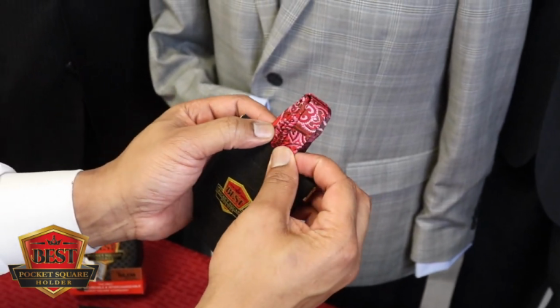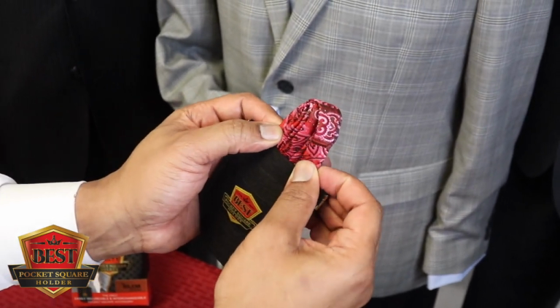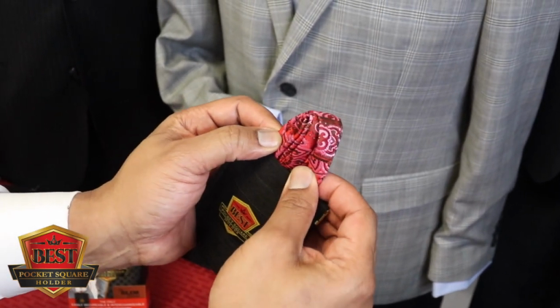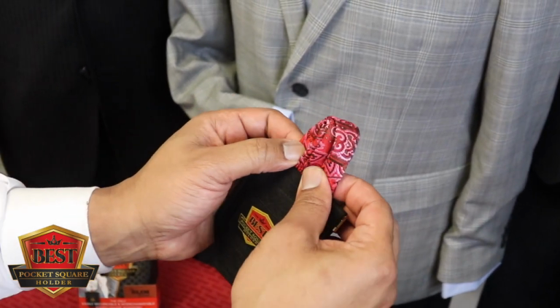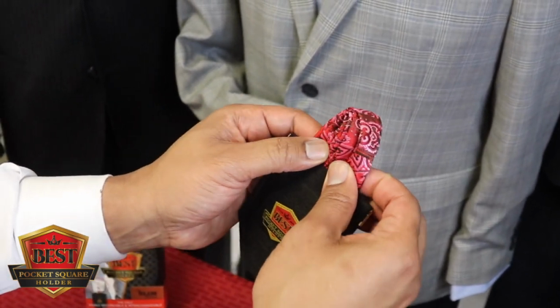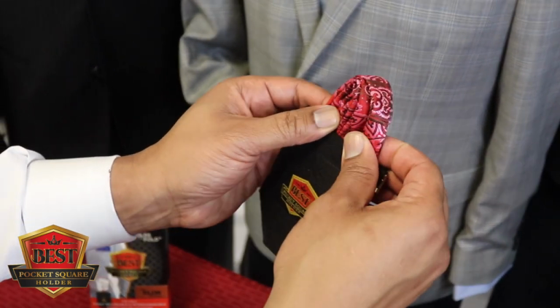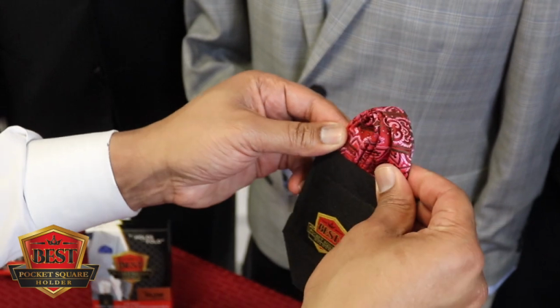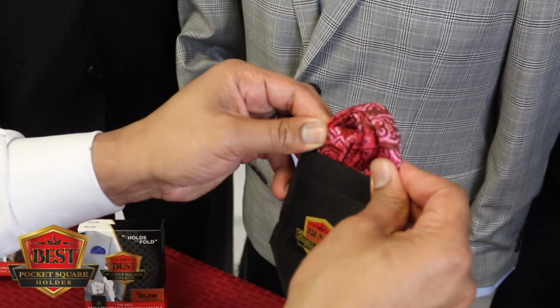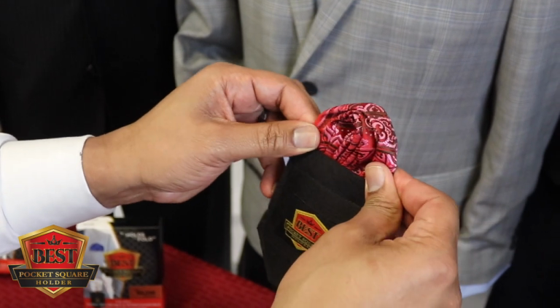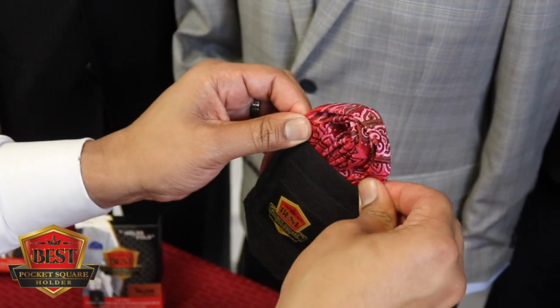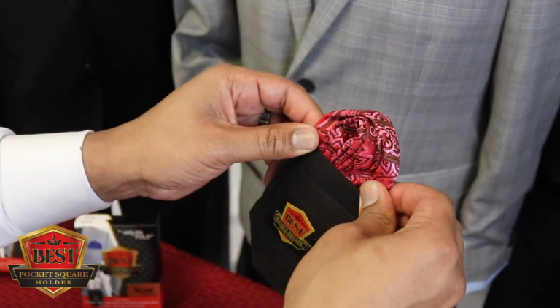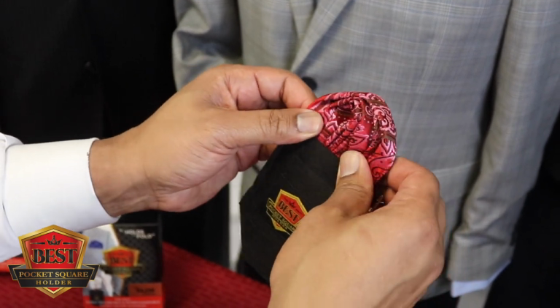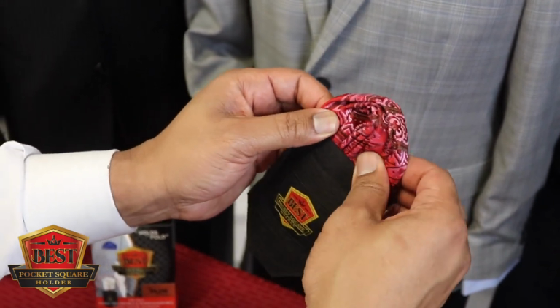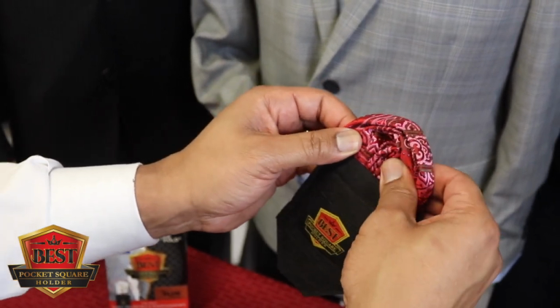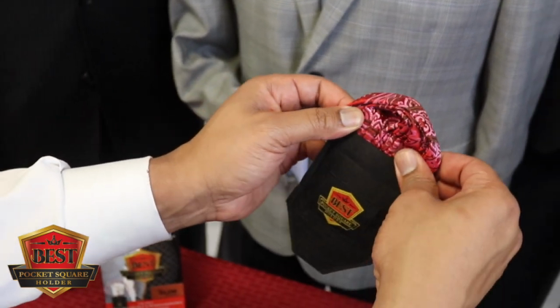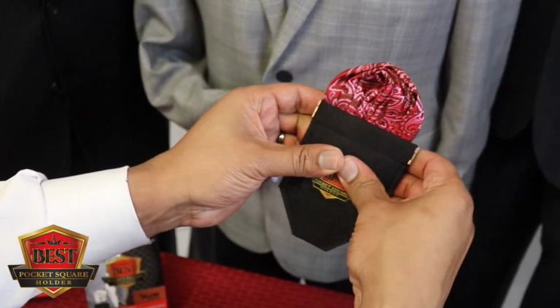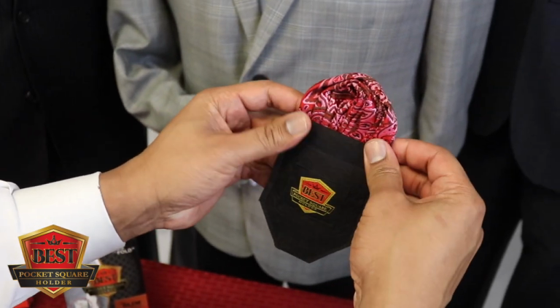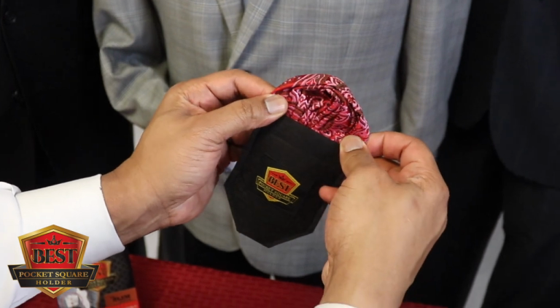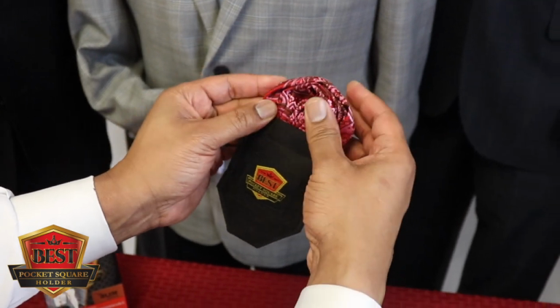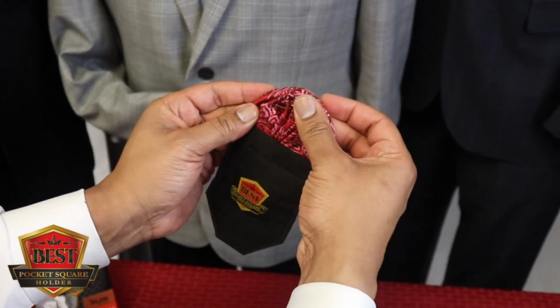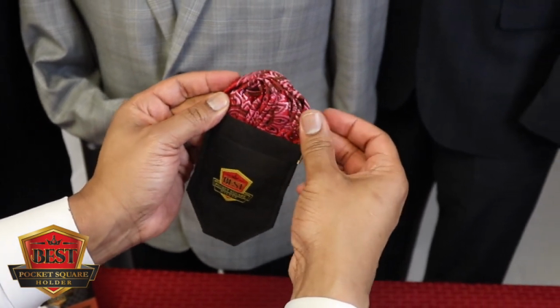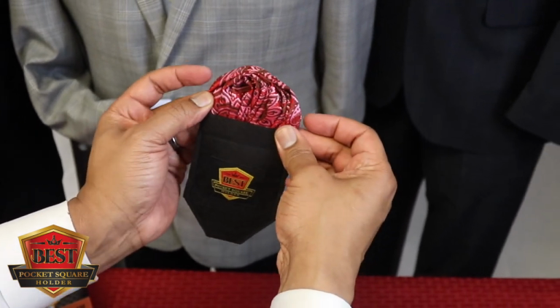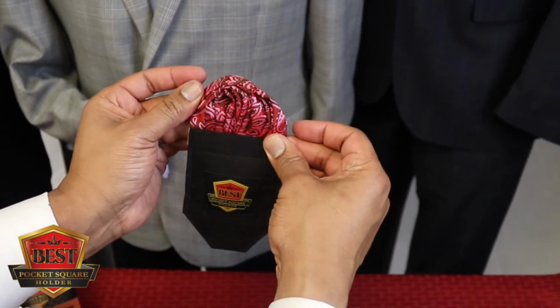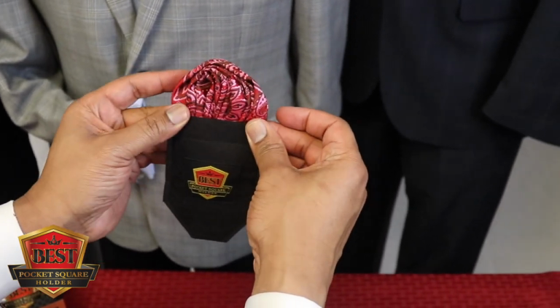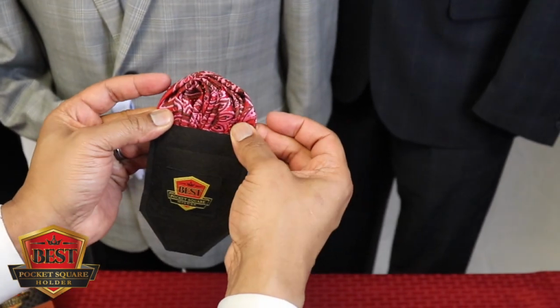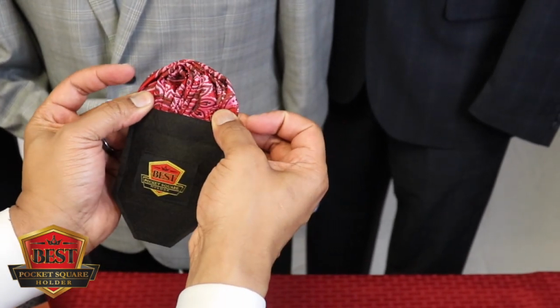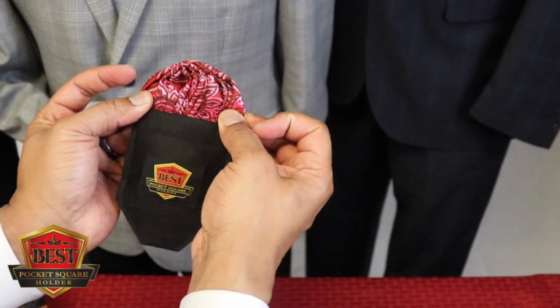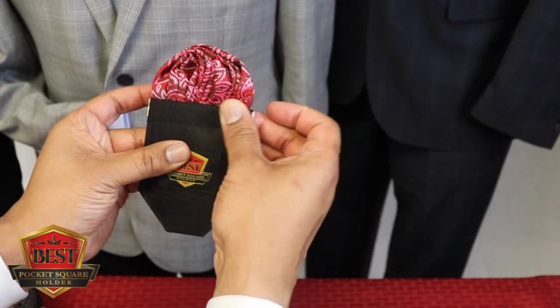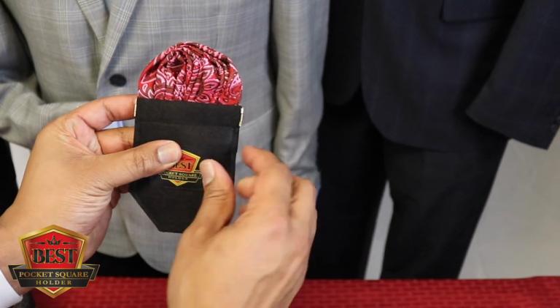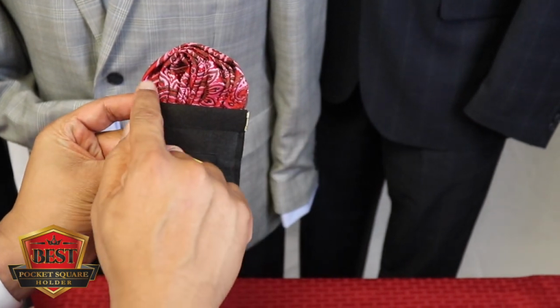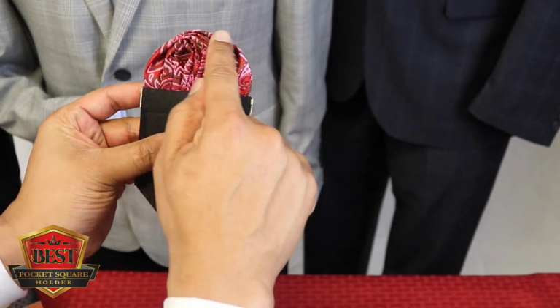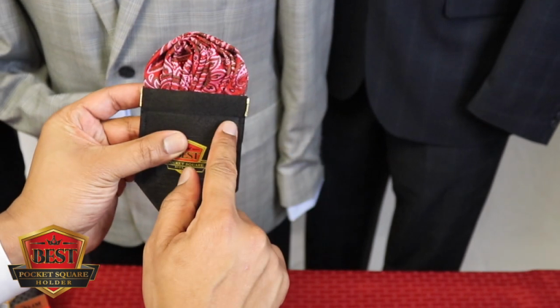I grab these edges and gradually spread them apart. It's important to take up the full width of the top of the pocket square holder, because that's what's going to take up the full width of the top of your pocket. Look at all the texture we've added — it makes it very appealing to the eye when sitting in your jacket pocket.